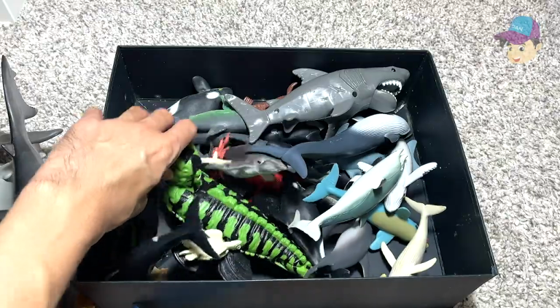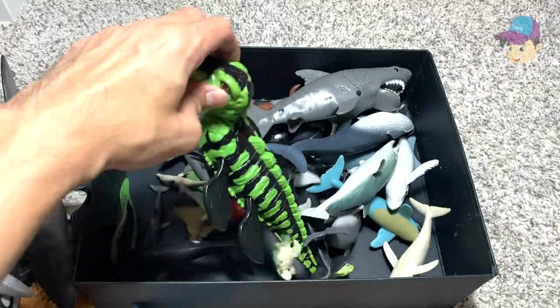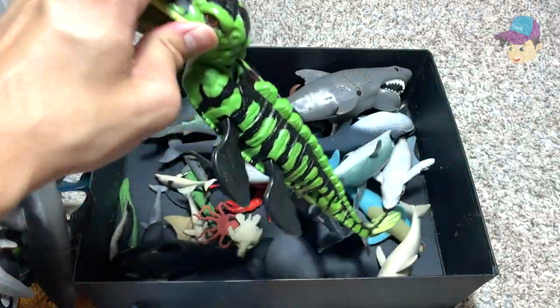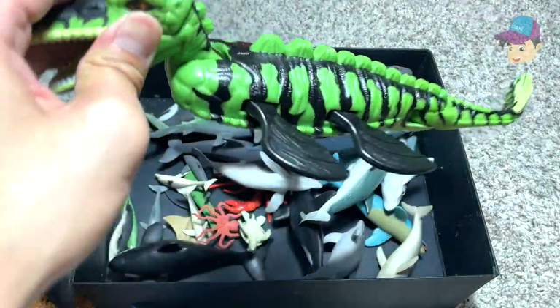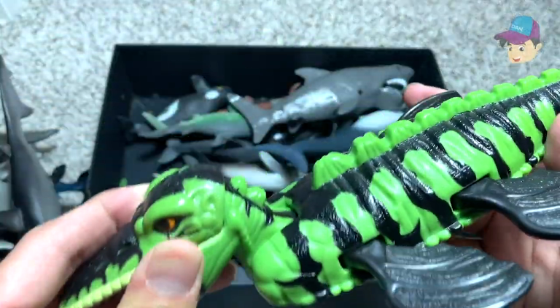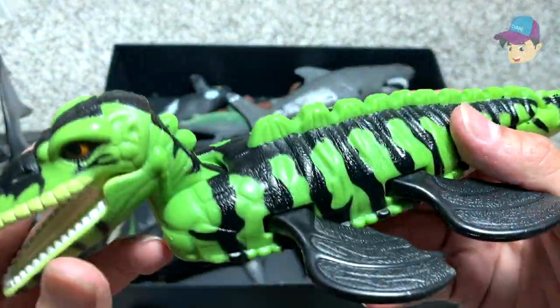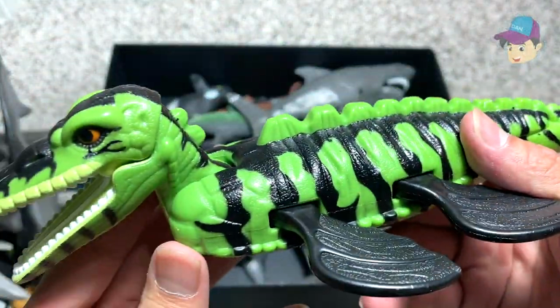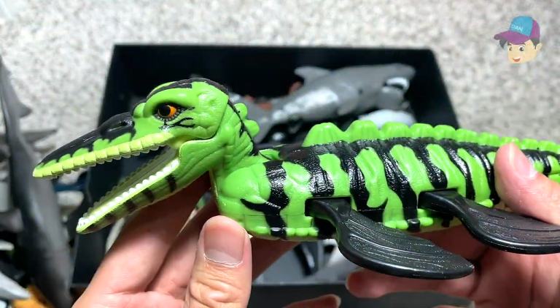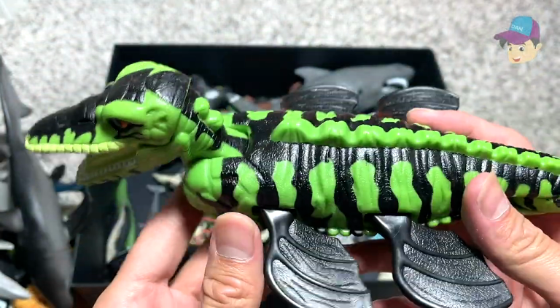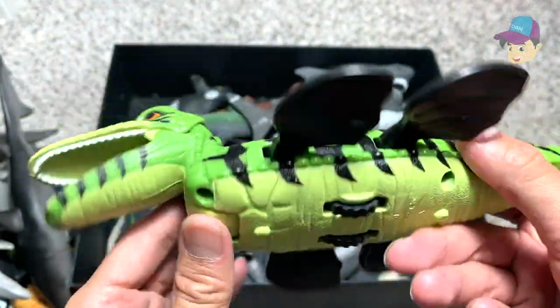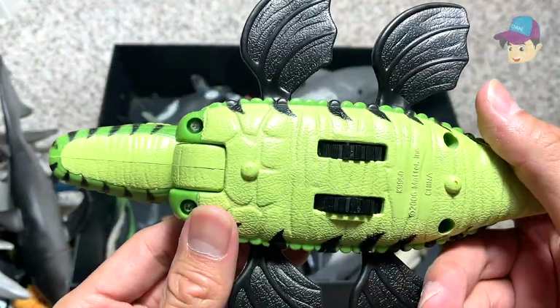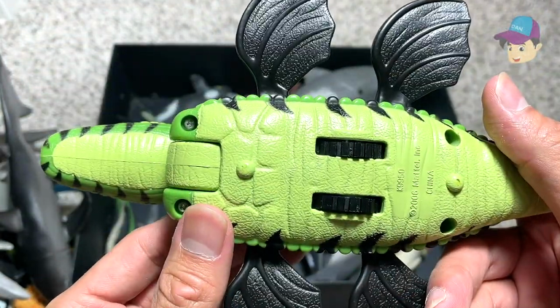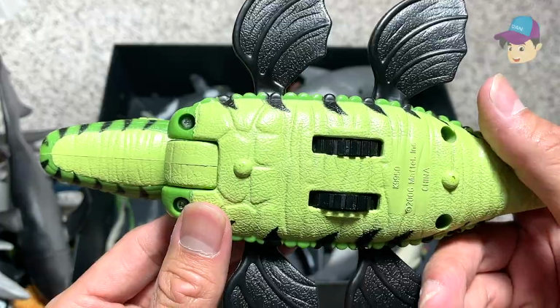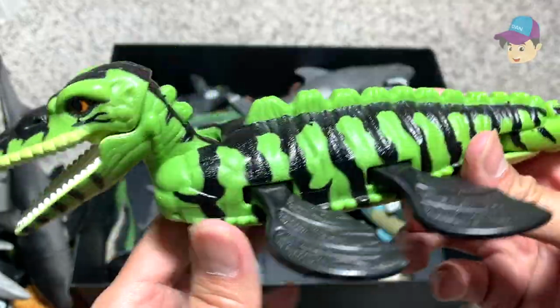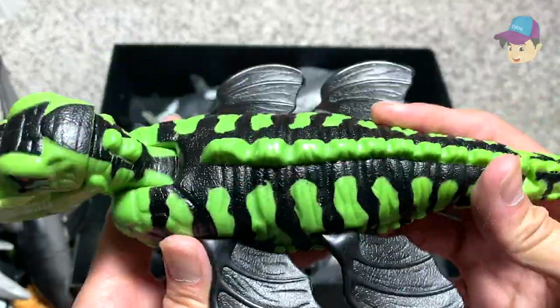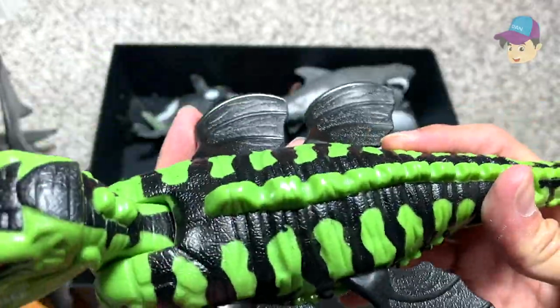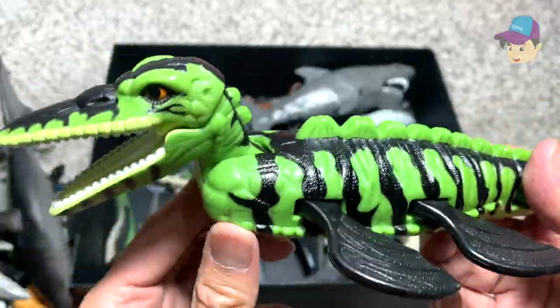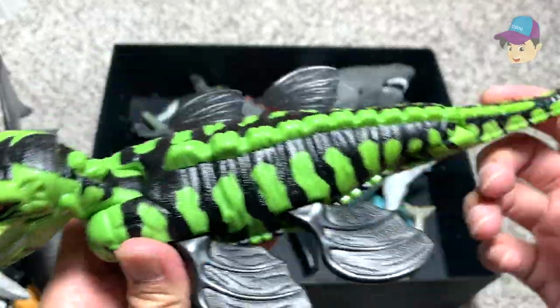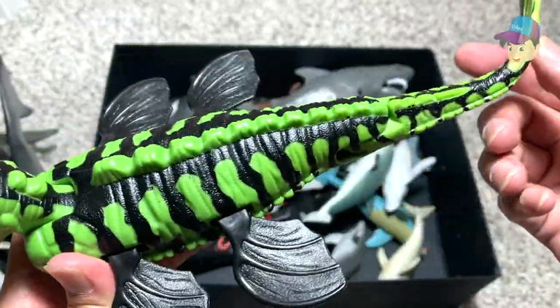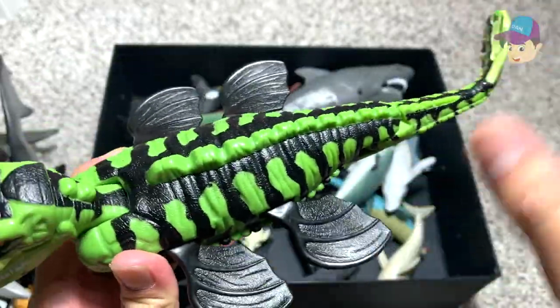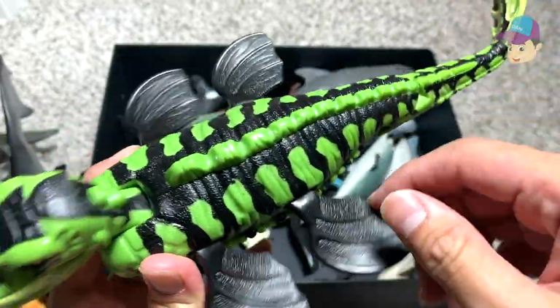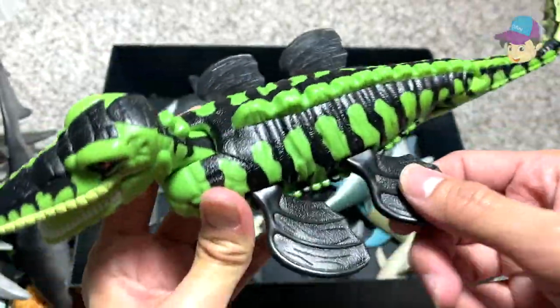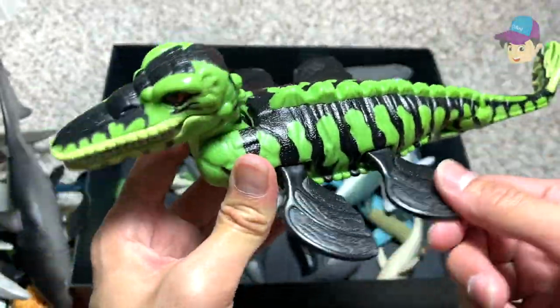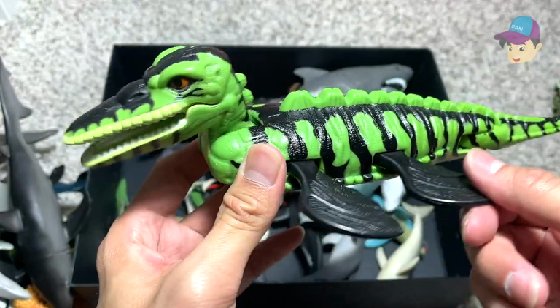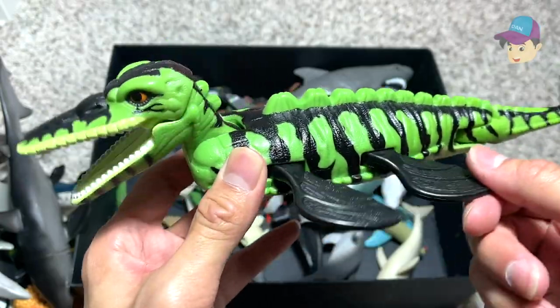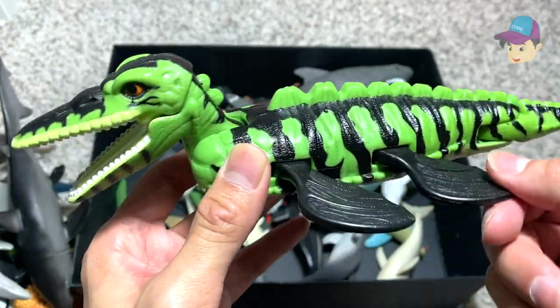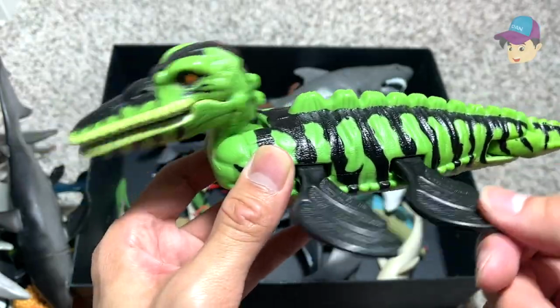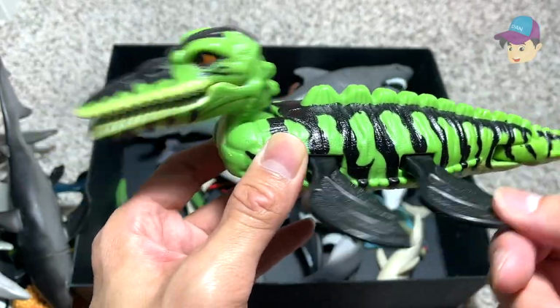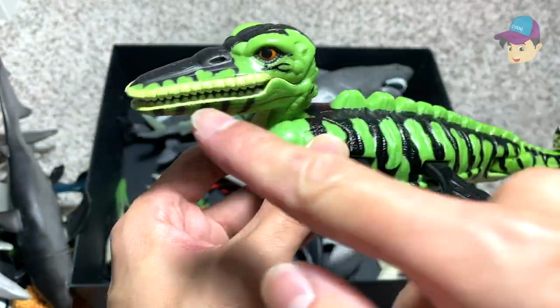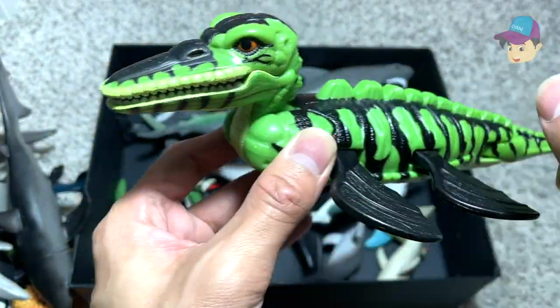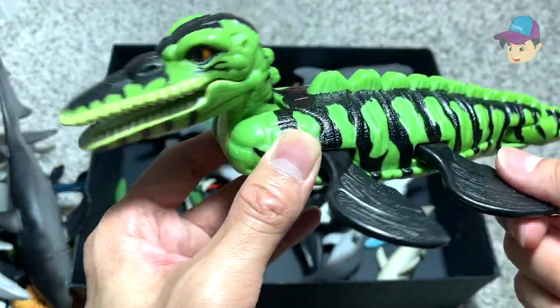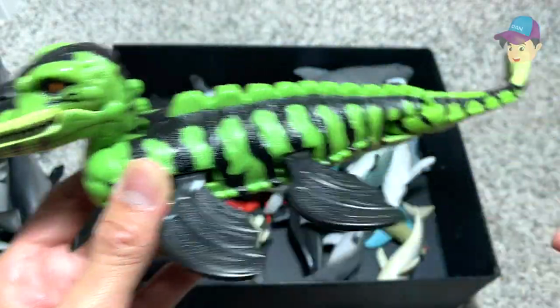And this is yet another prehistoric marine reptile — this is actually a kronosaurus. You can see the flippers are able to move and the jaw will move along as well.